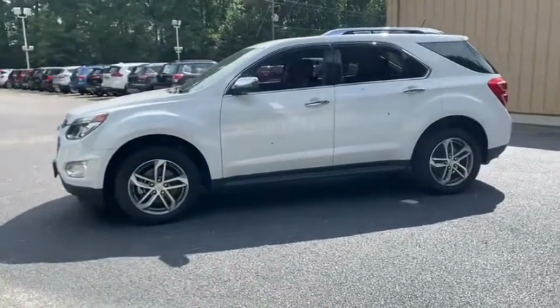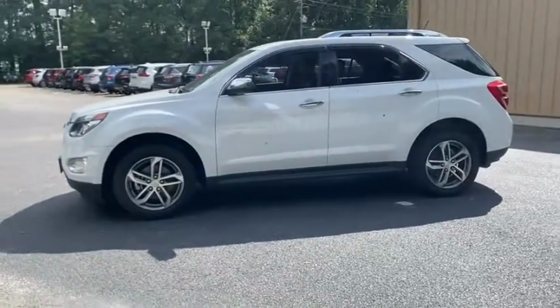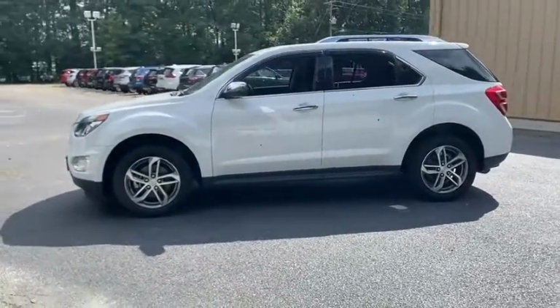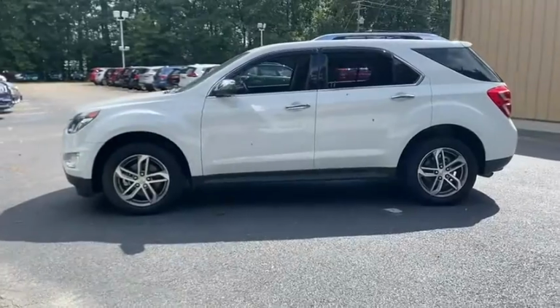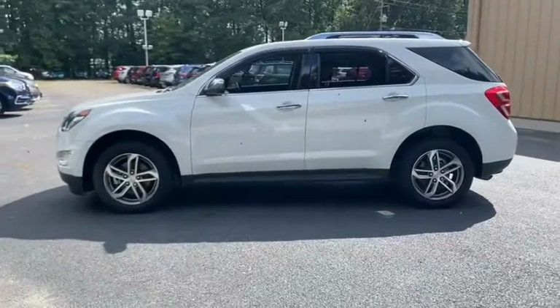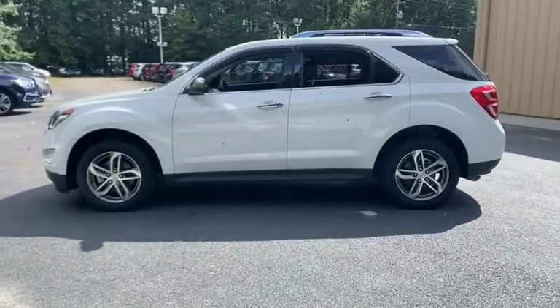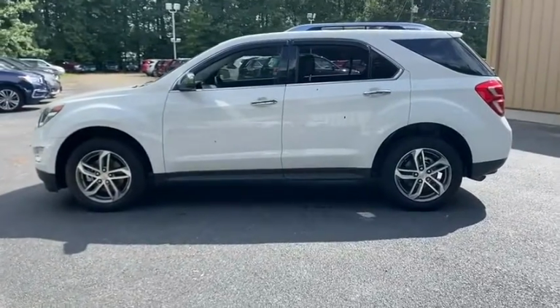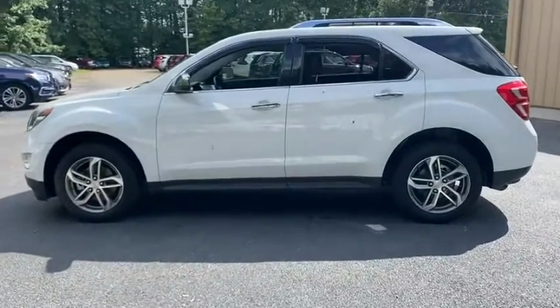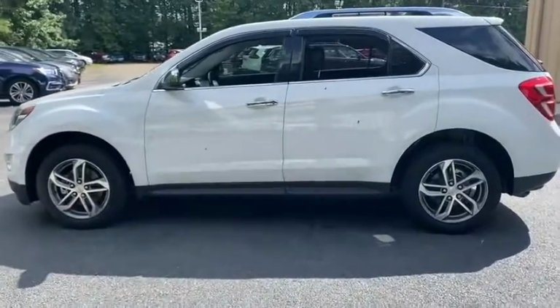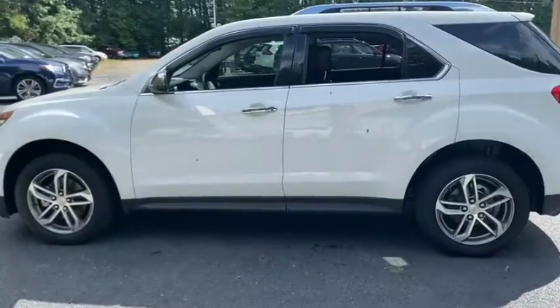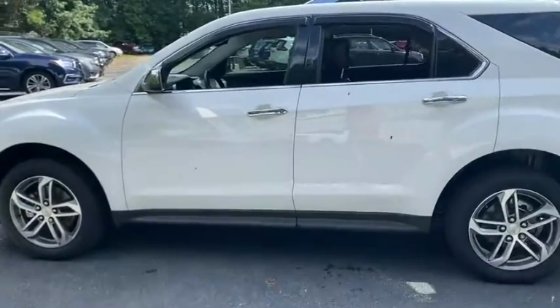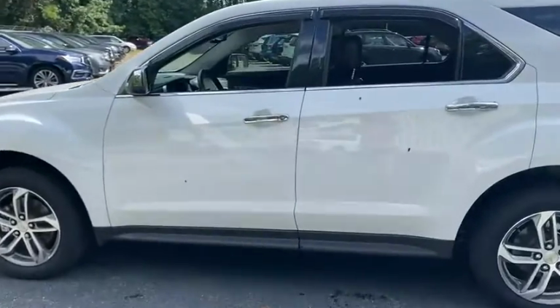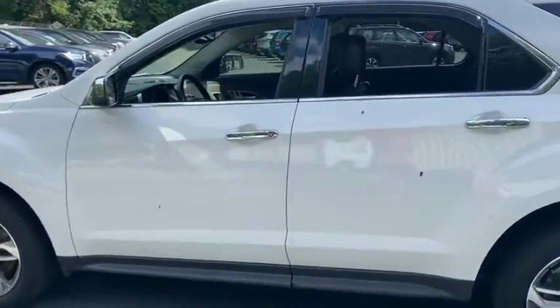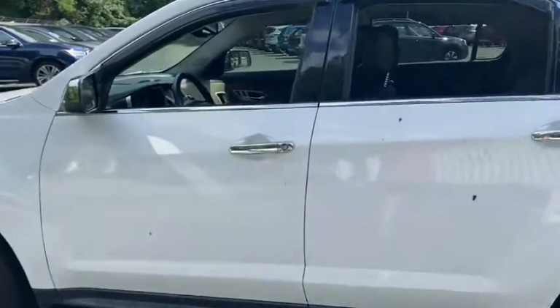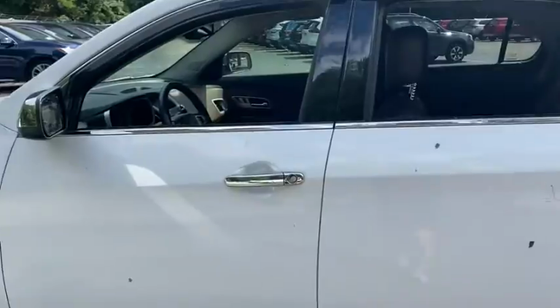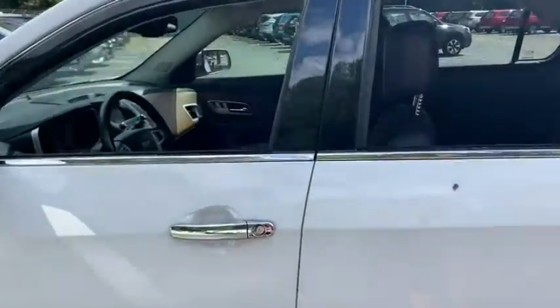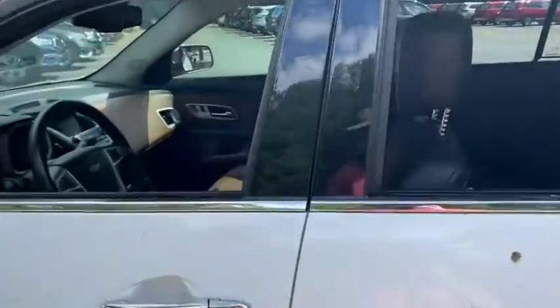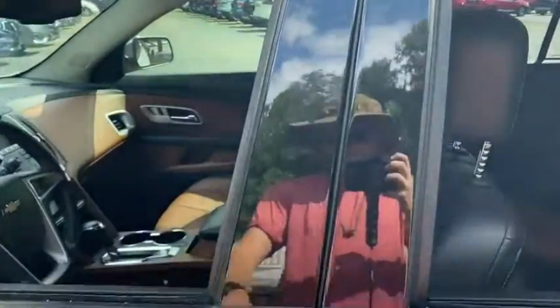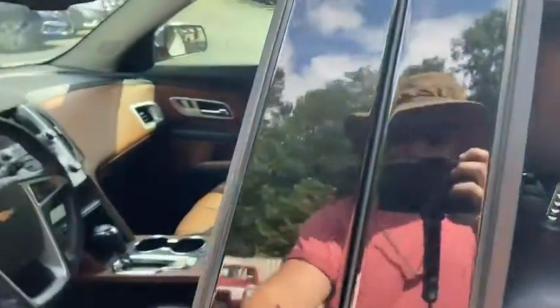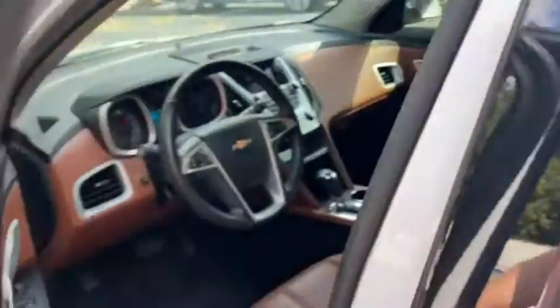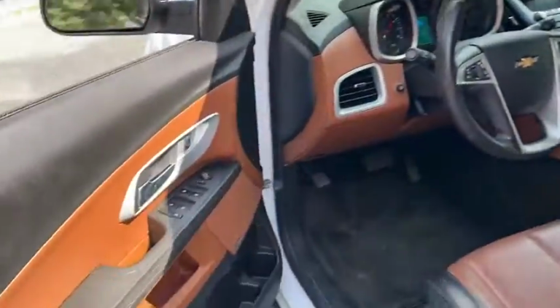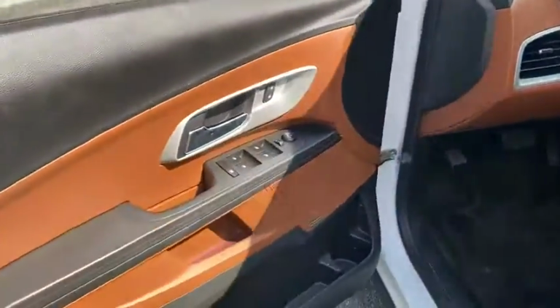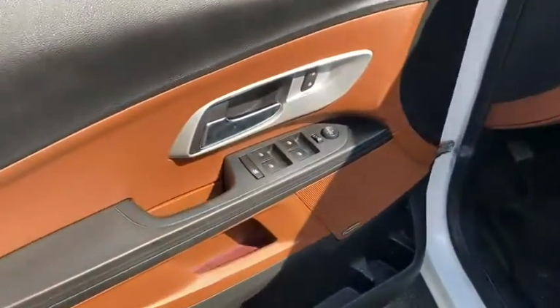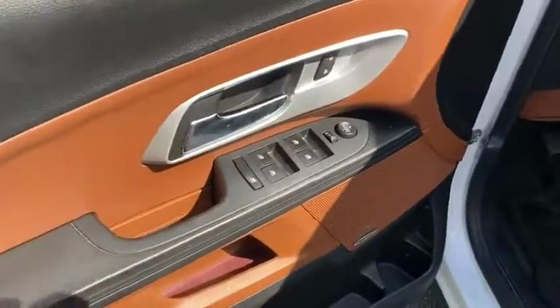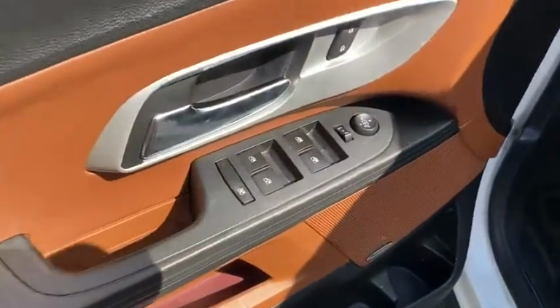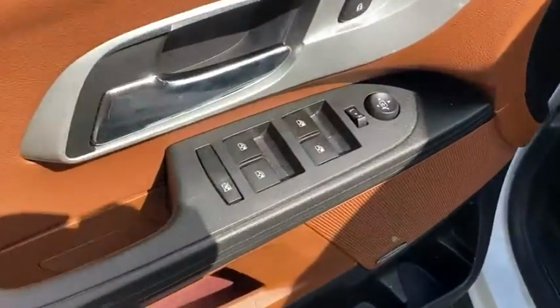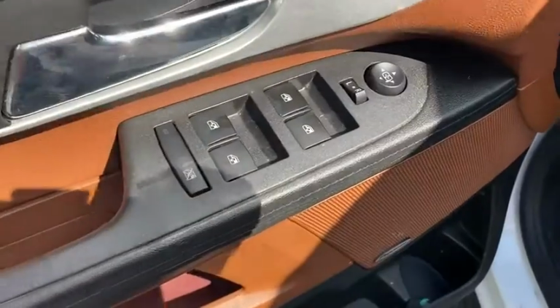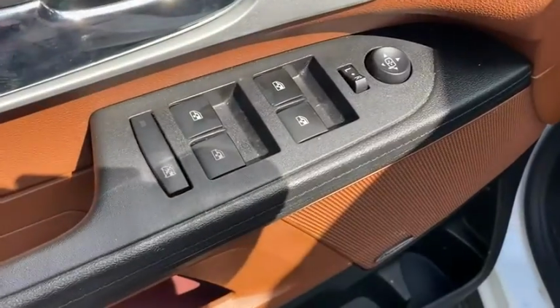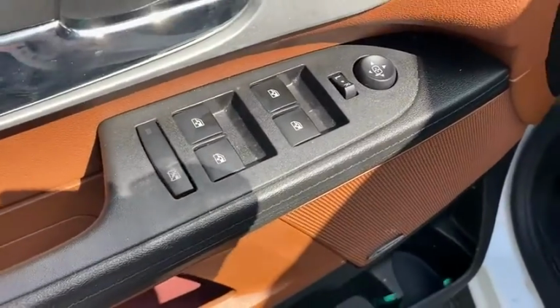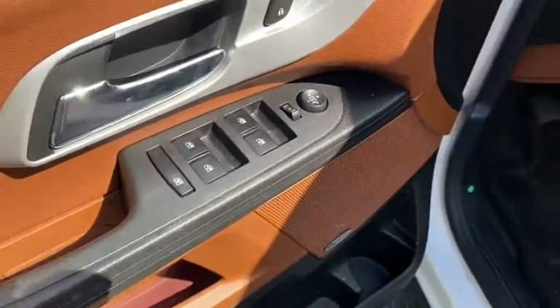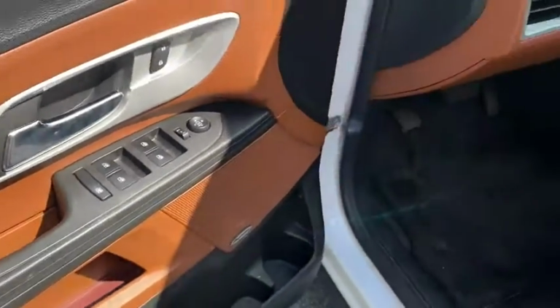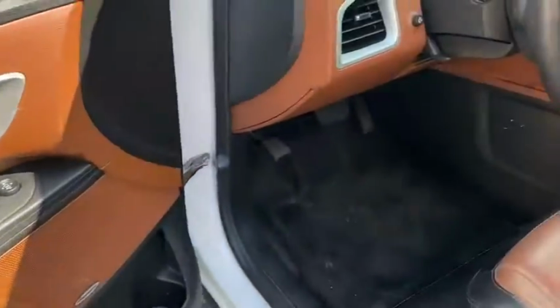Traction control, dual airbags, power steering, one owner, aluminum wheels, four-wheel disc brakes, security system, compass, power windows, fog lights, electronic stability control, rear window defroster, trip computer.